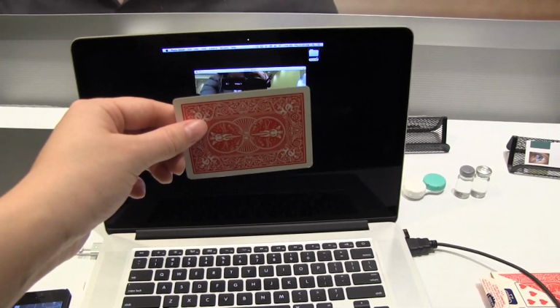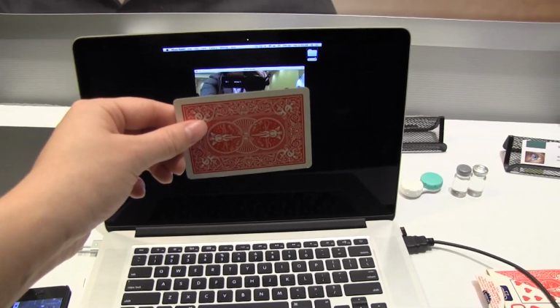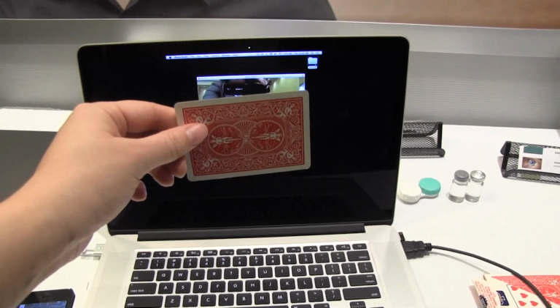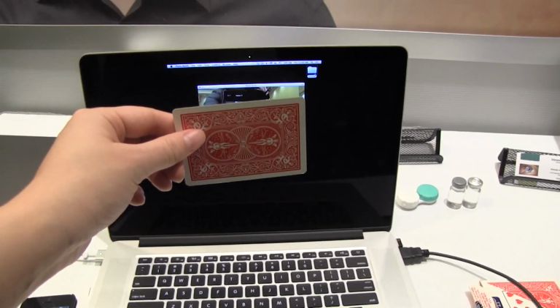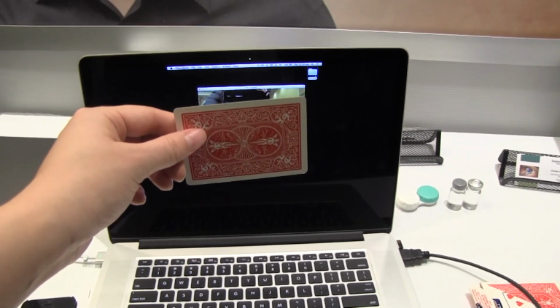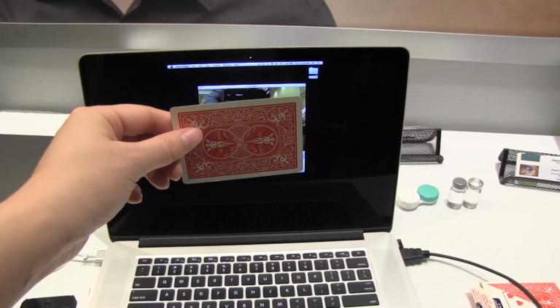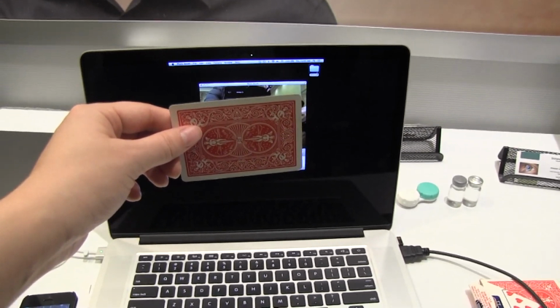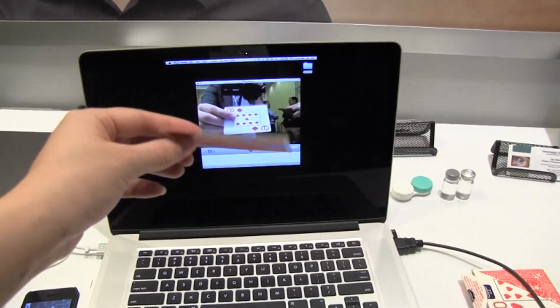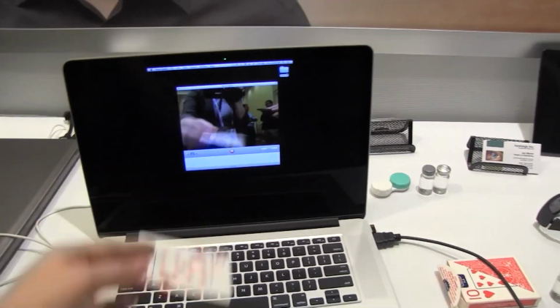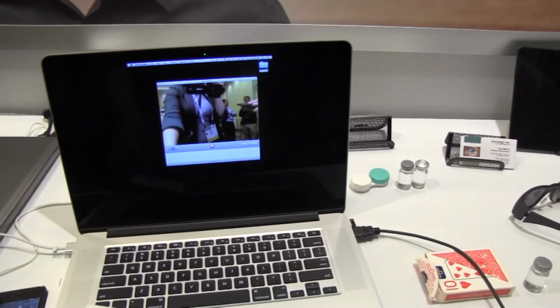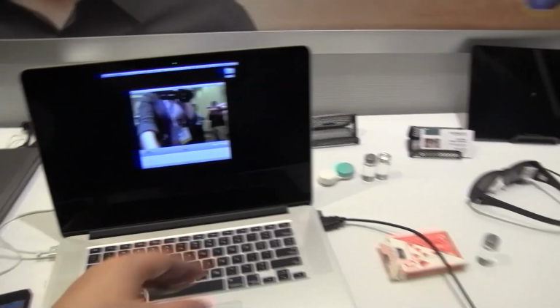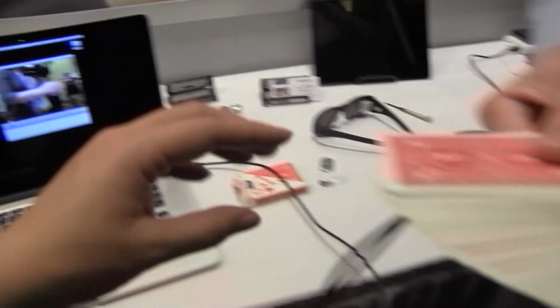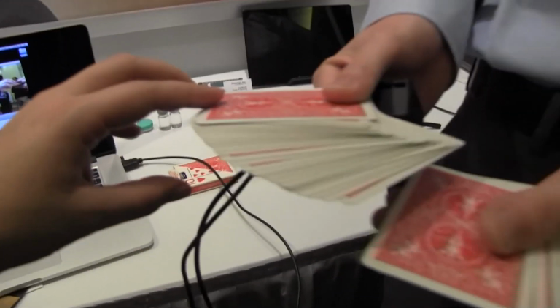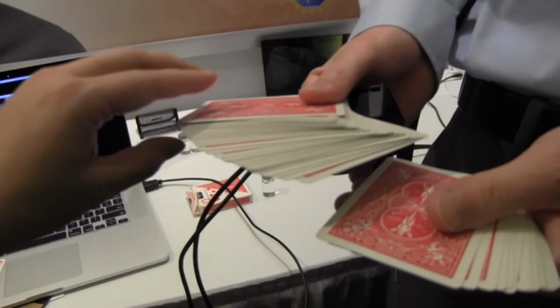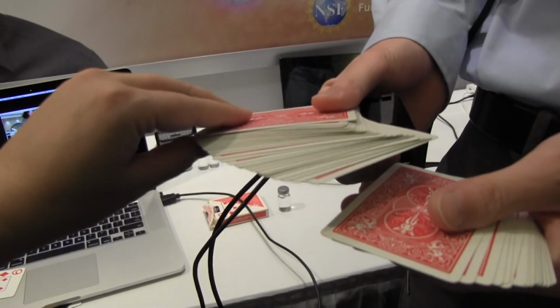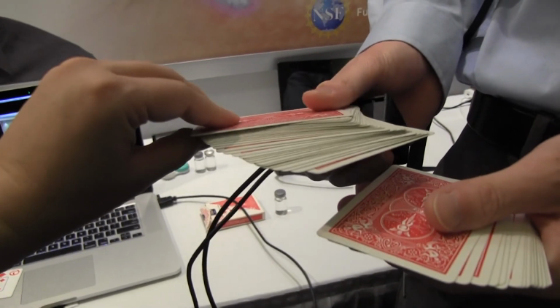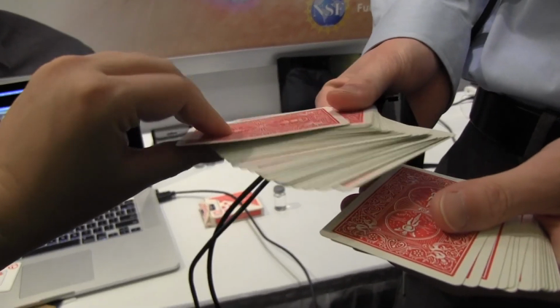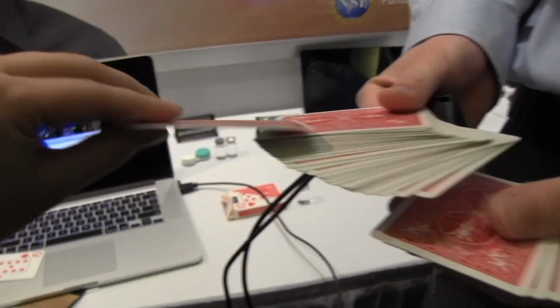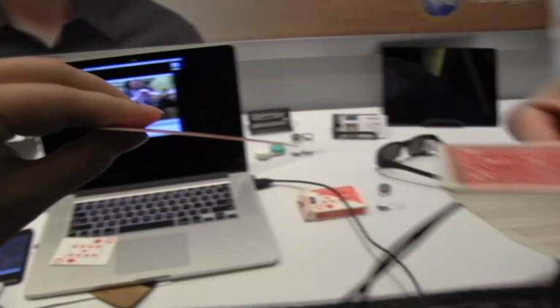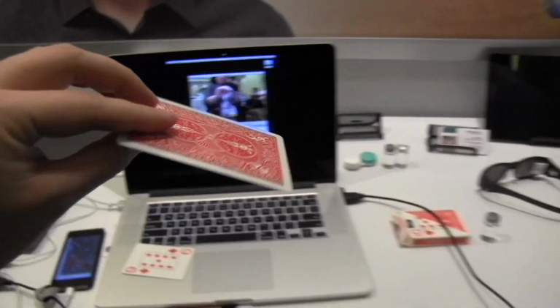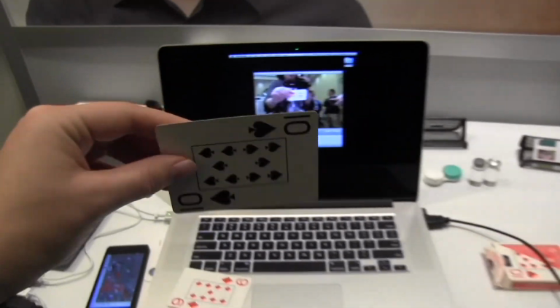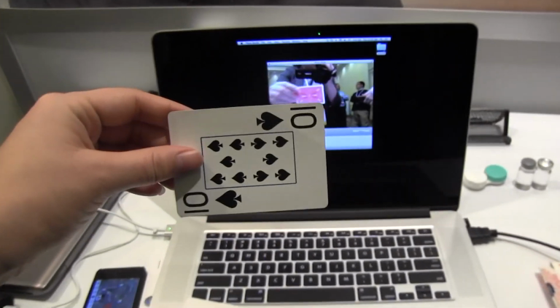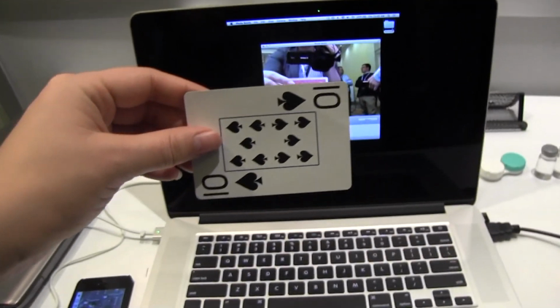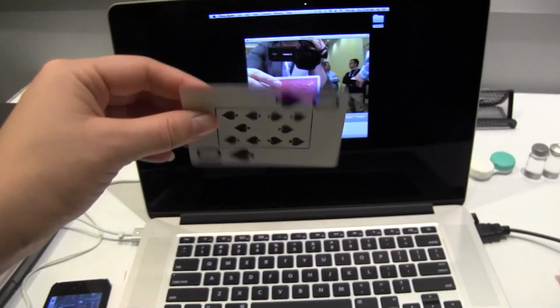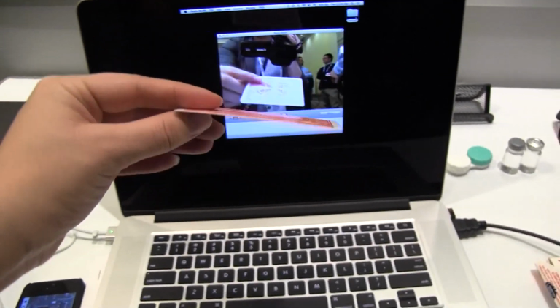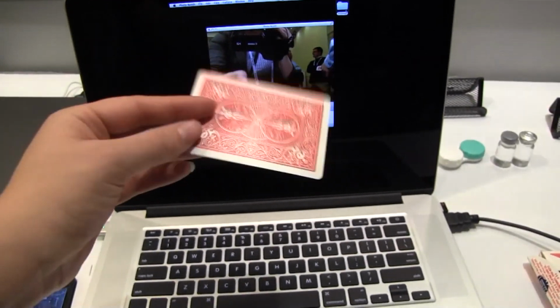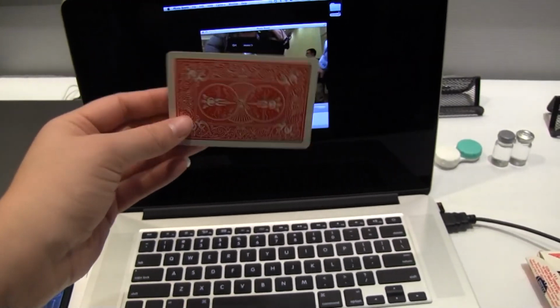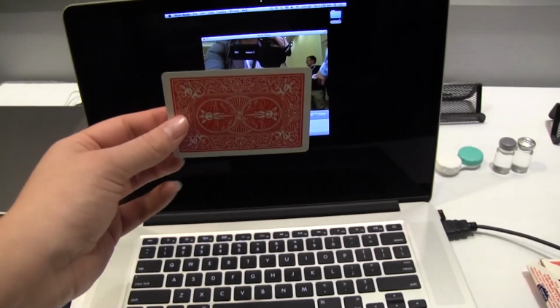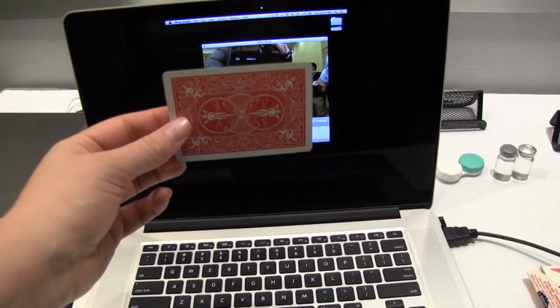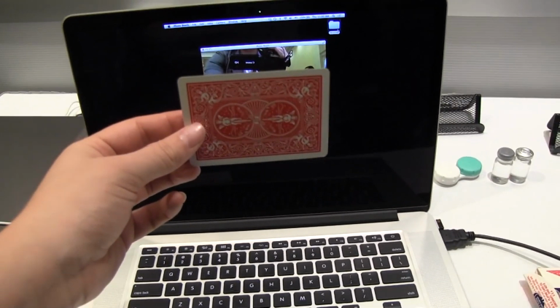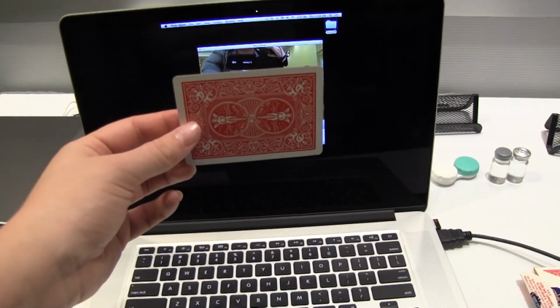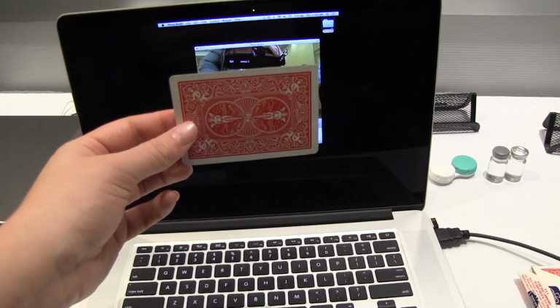Do you want to do that again? Try another card. And that's a ten of spades.